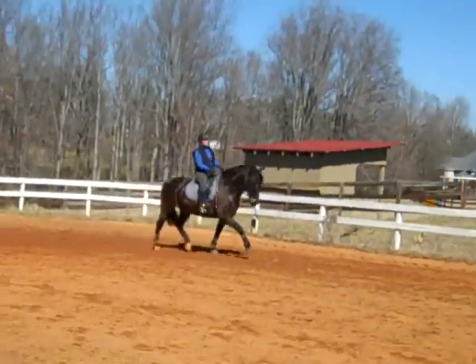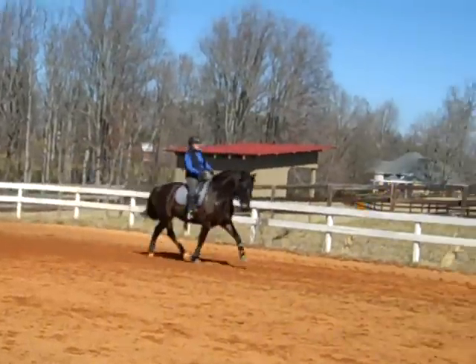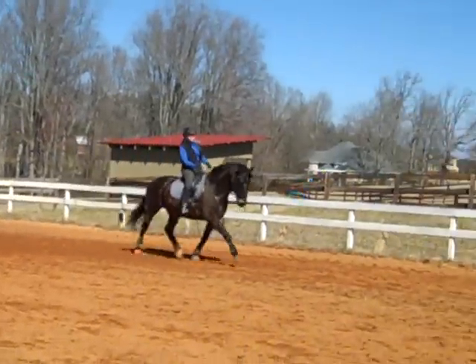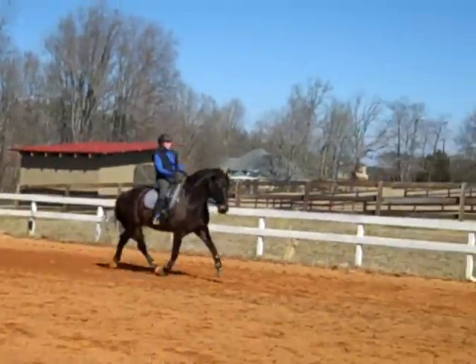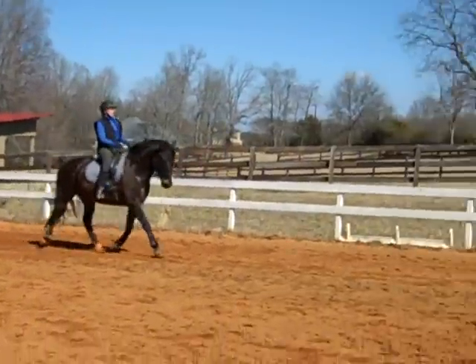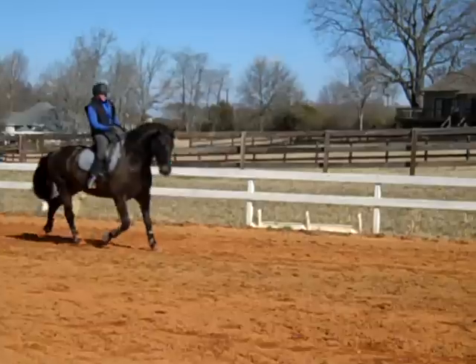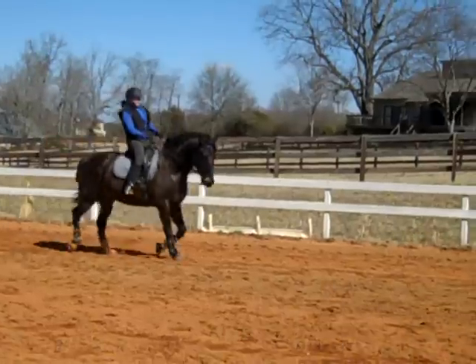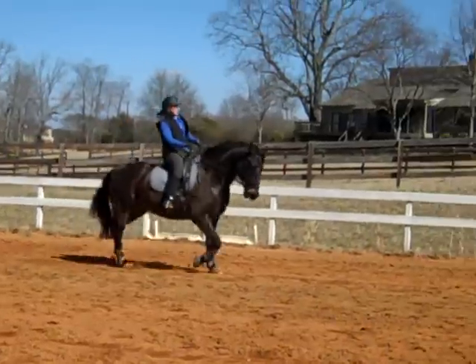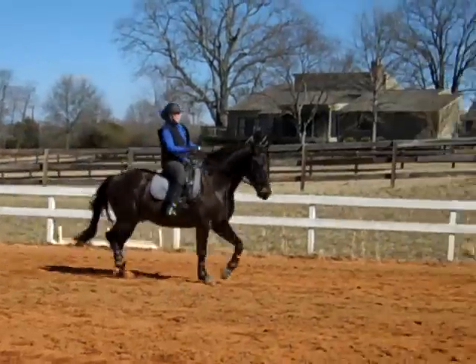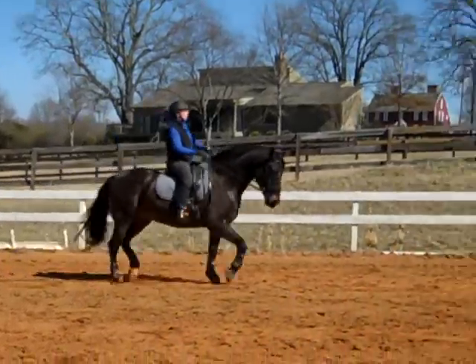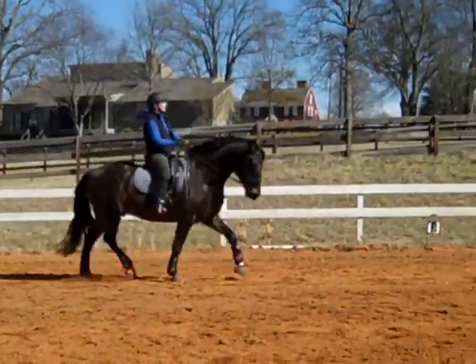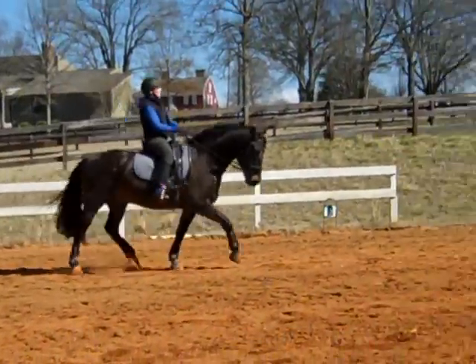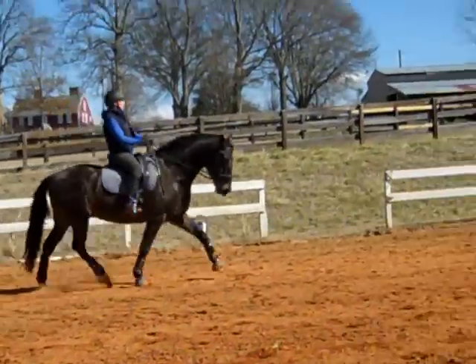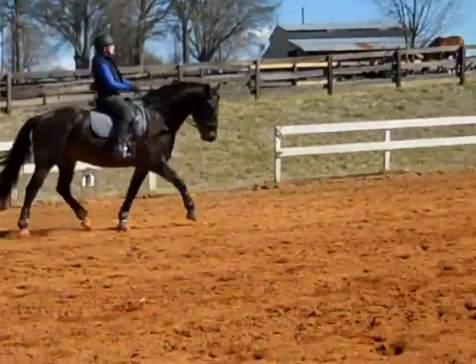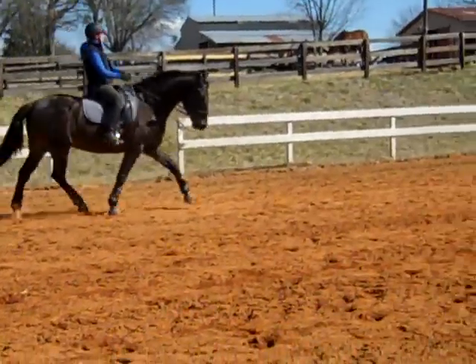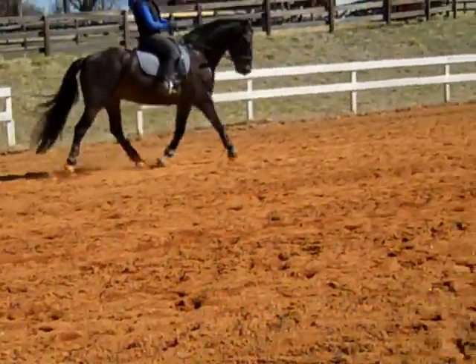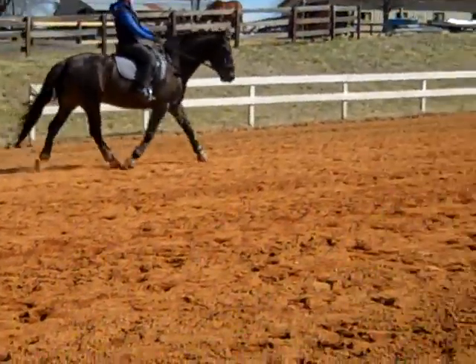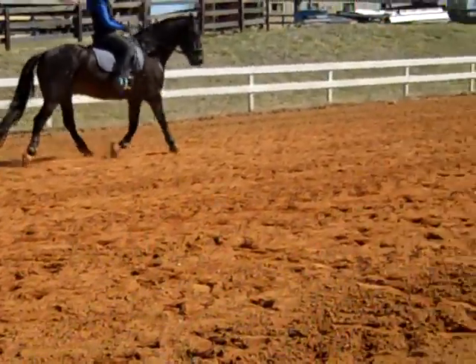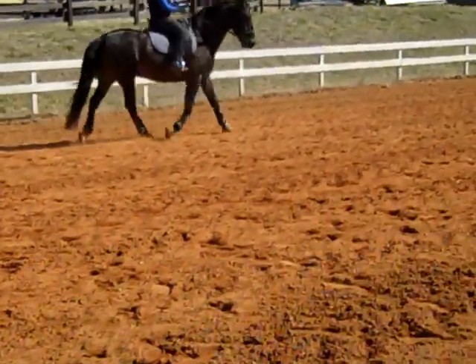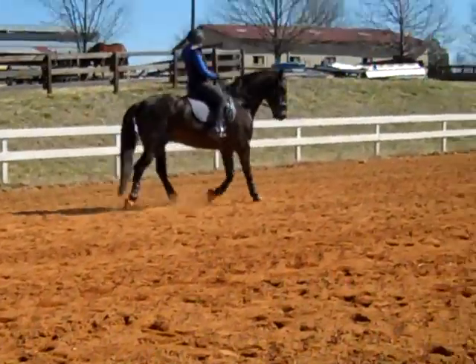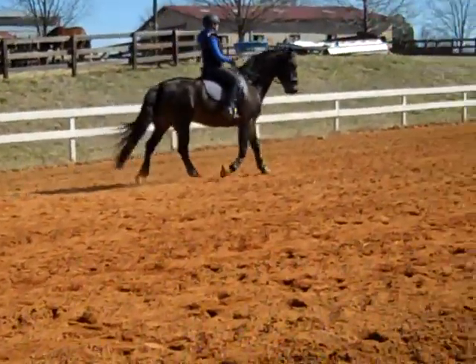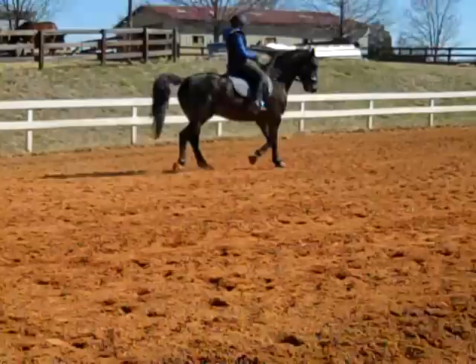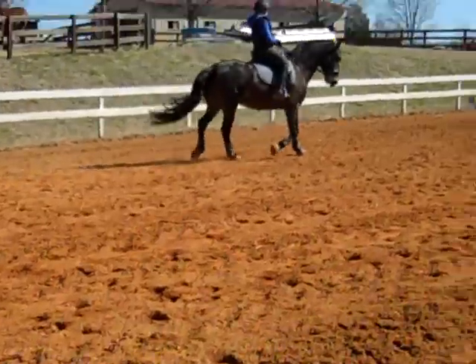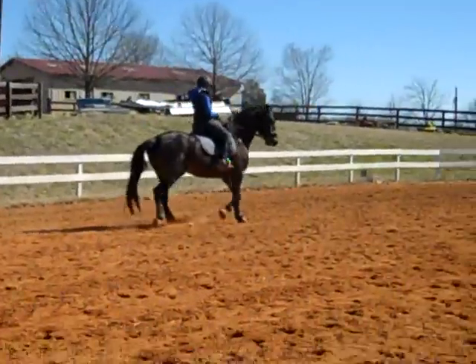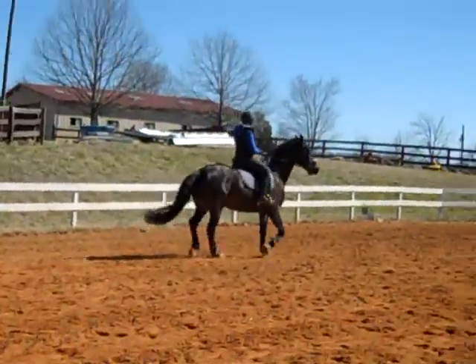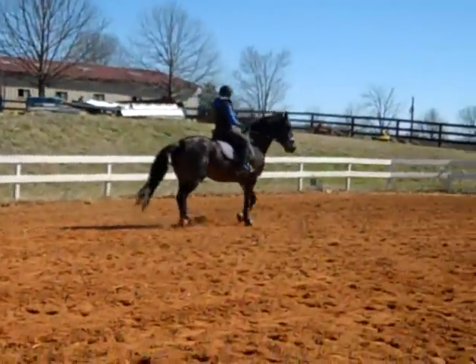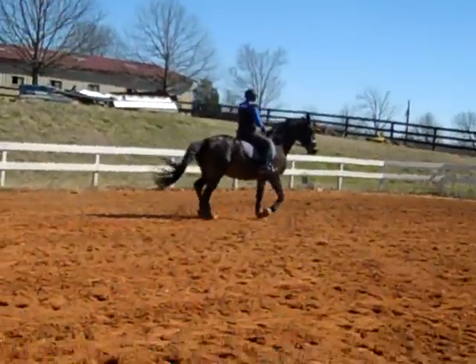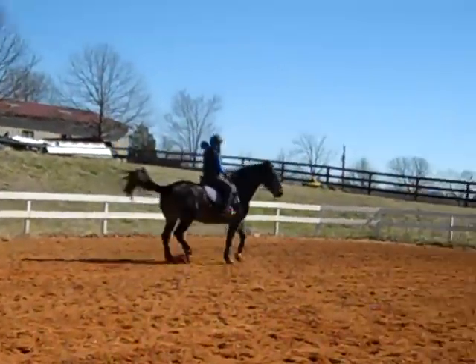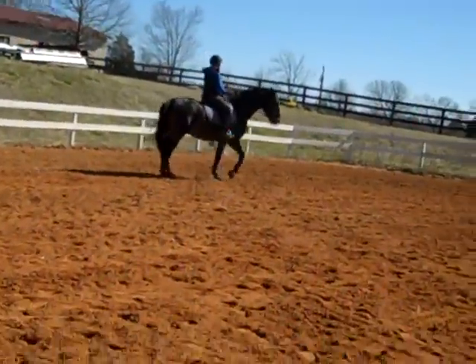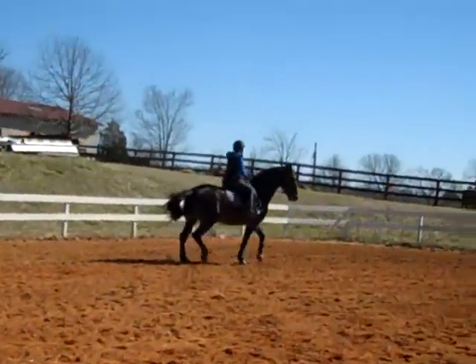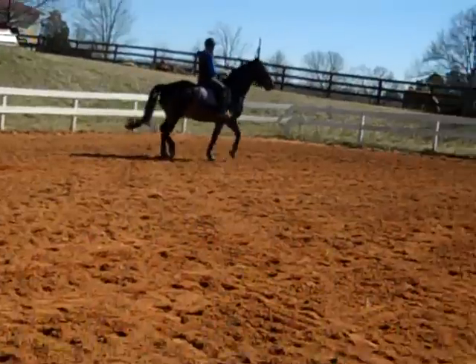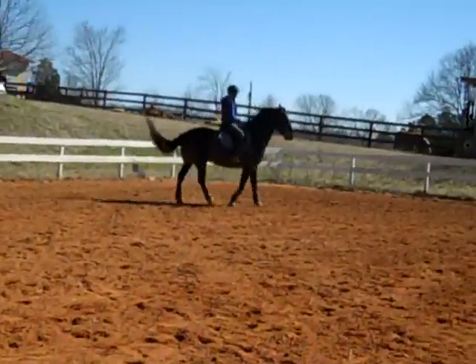Now try it at this trot. Just think three-second half halt, let him go. So you have to give him a half halt and let him go at least every six or seven steps there.